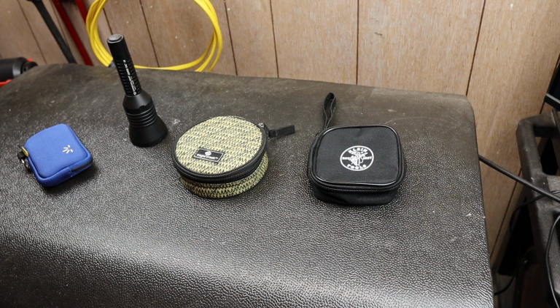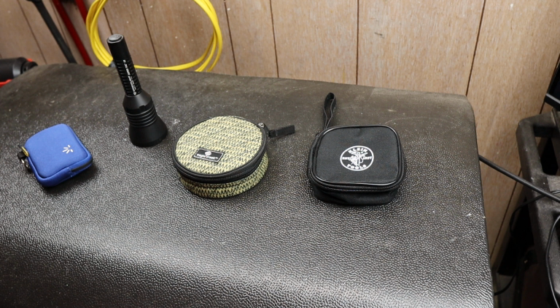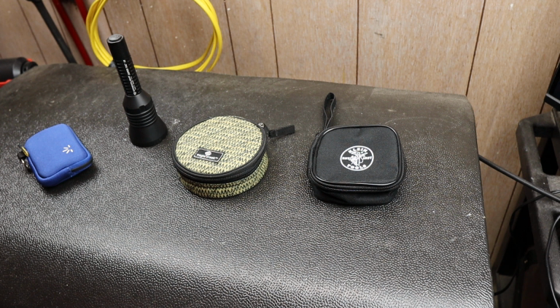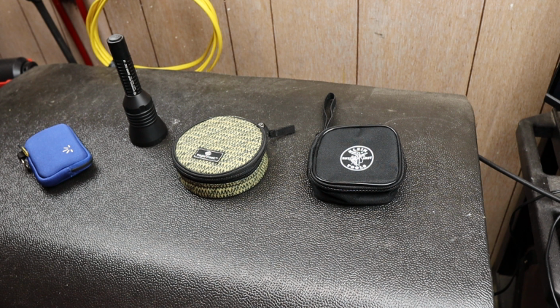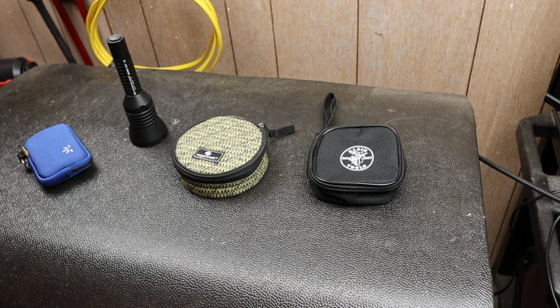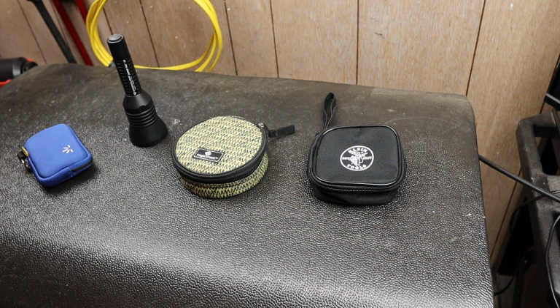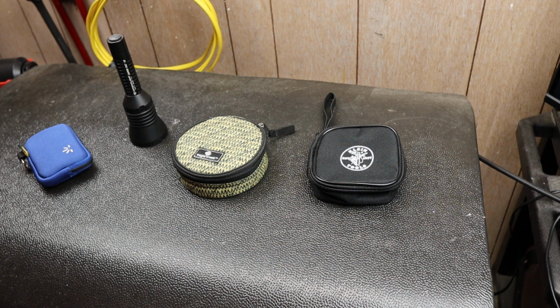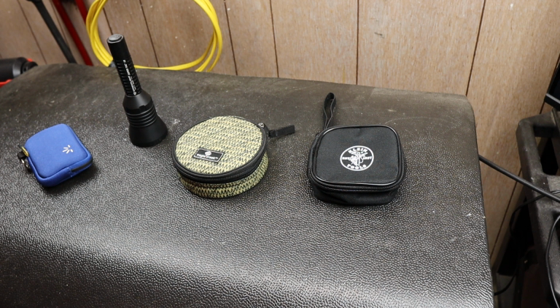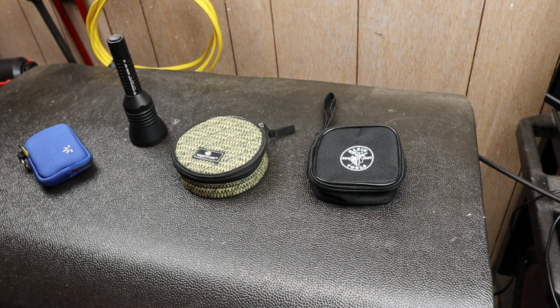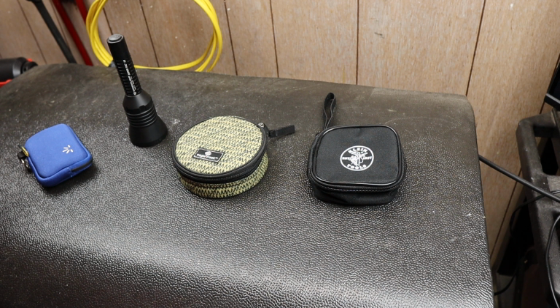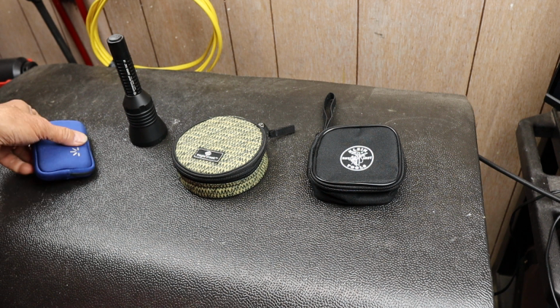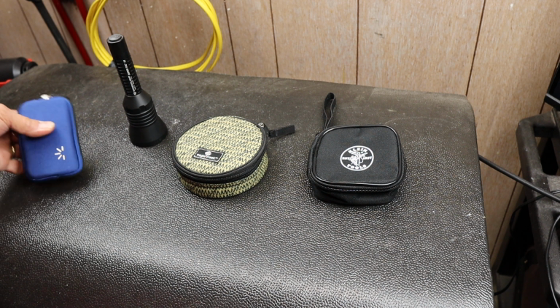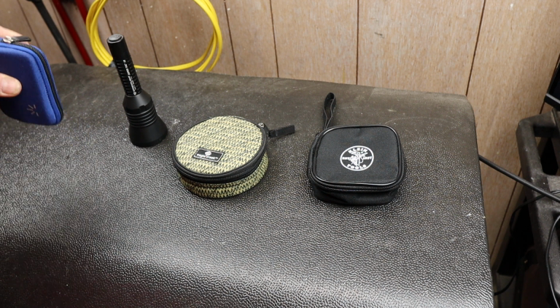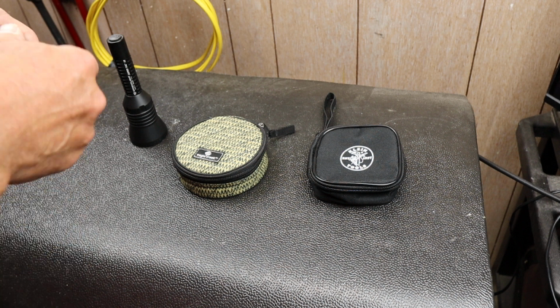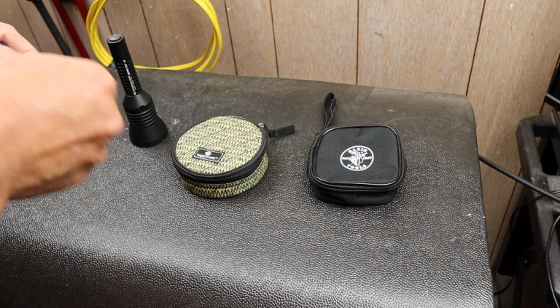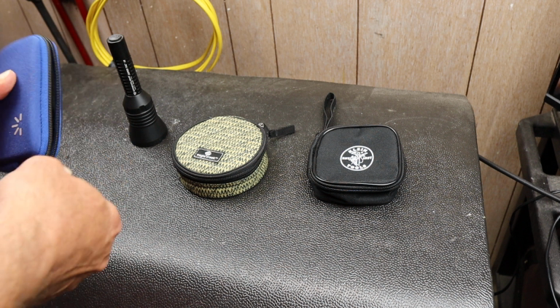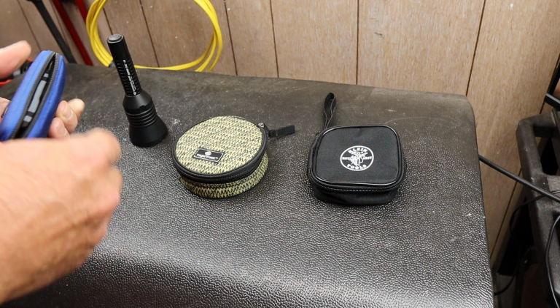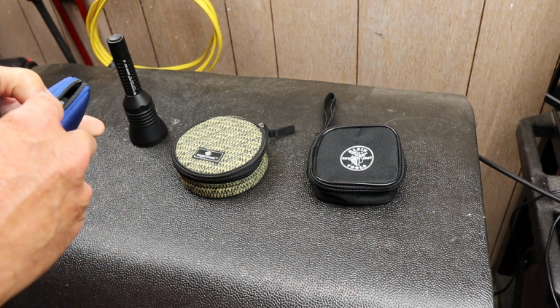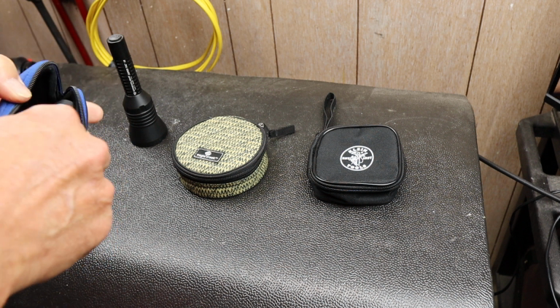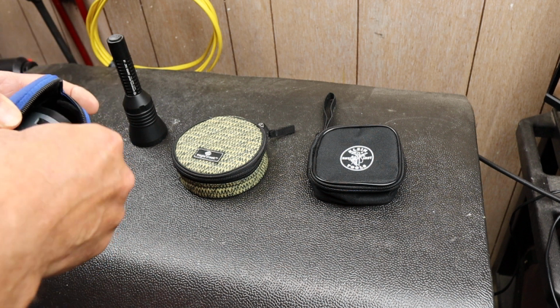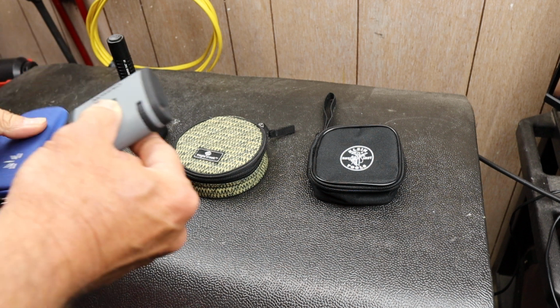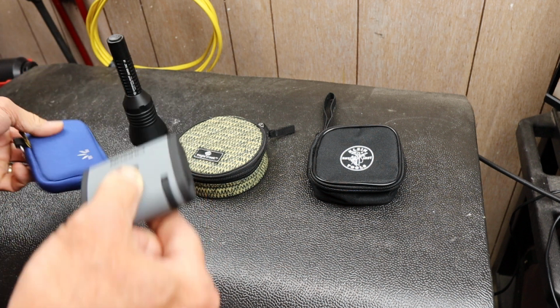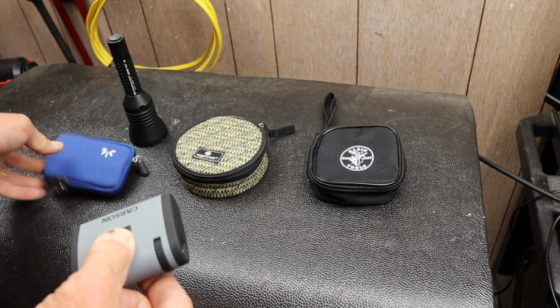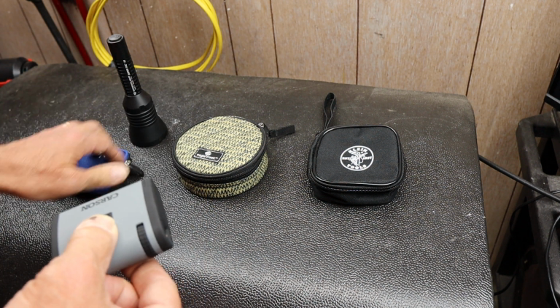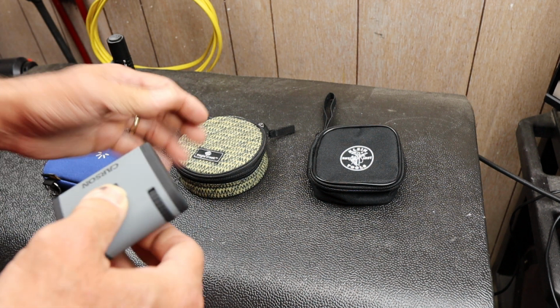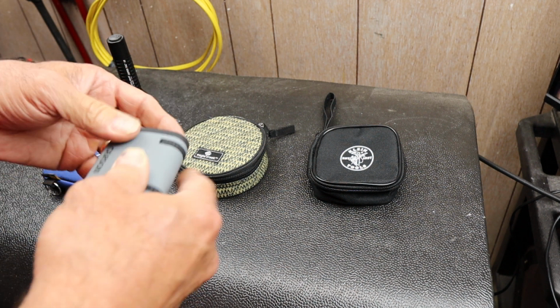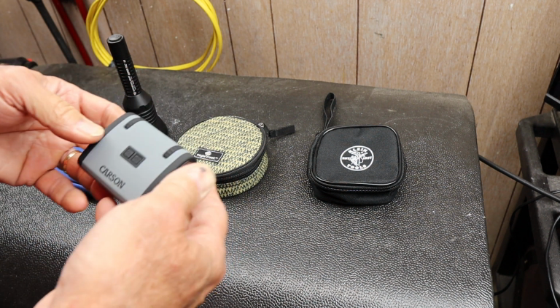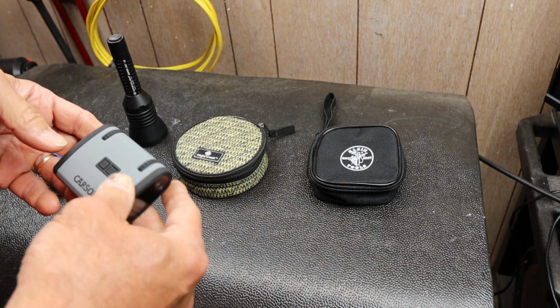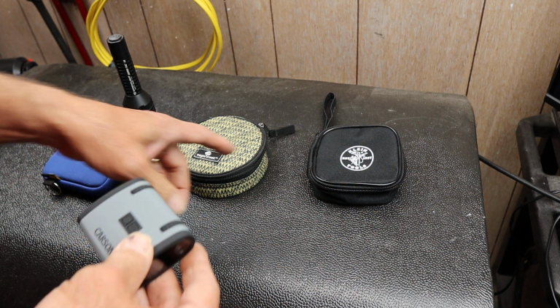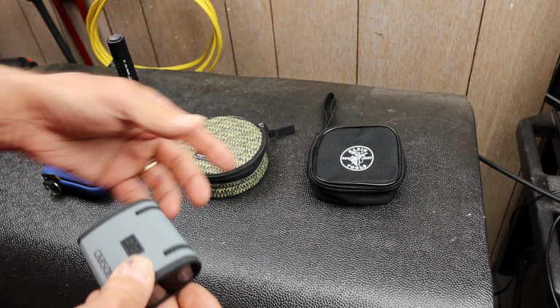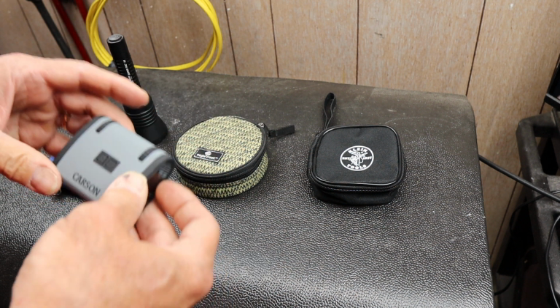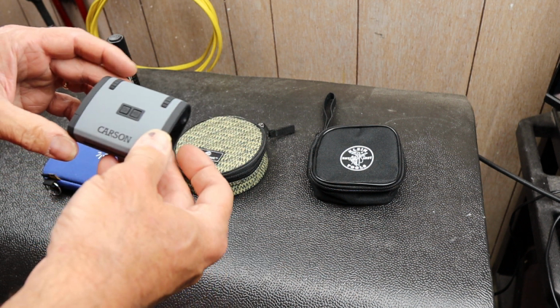Howdy folks, Doc here with Last Best Tool. I've got some tools to play with here in the dark. These are kind of interesting. I'll talk about the cases in a moment, but first let's get to the good stuff.